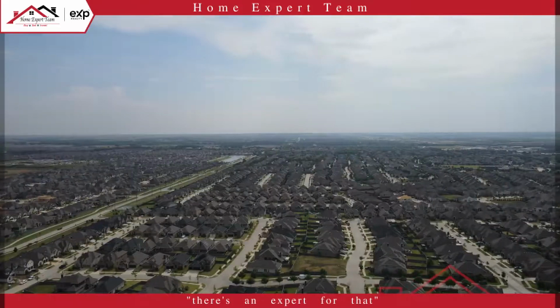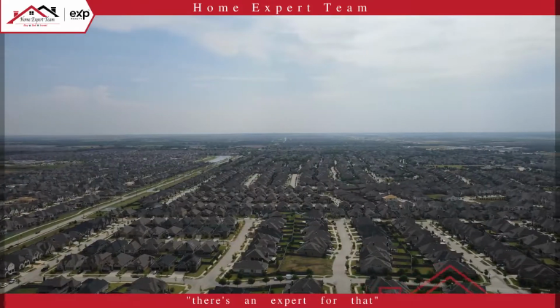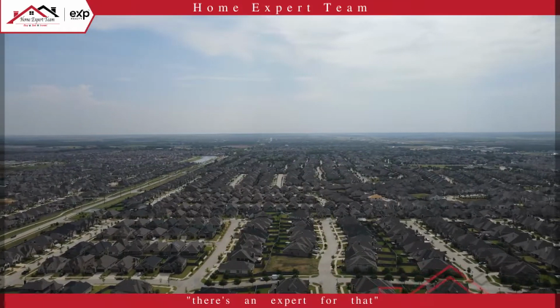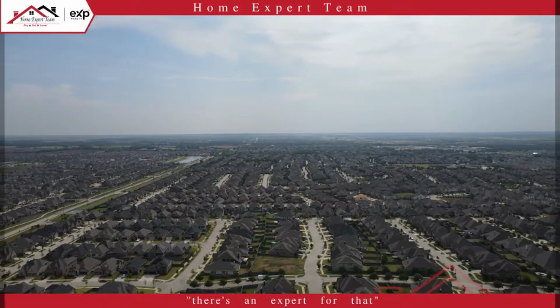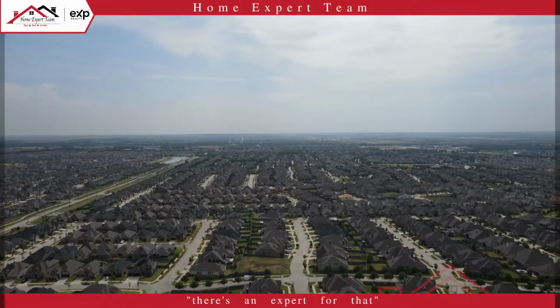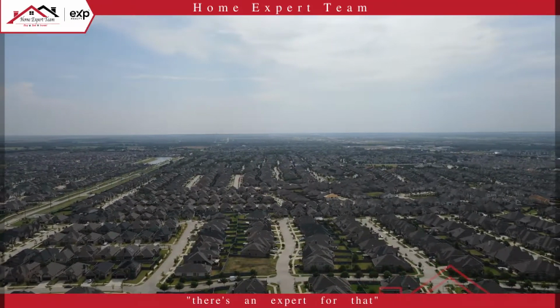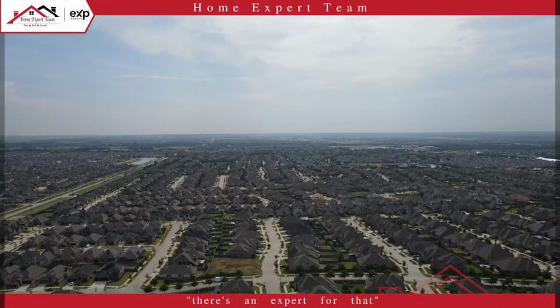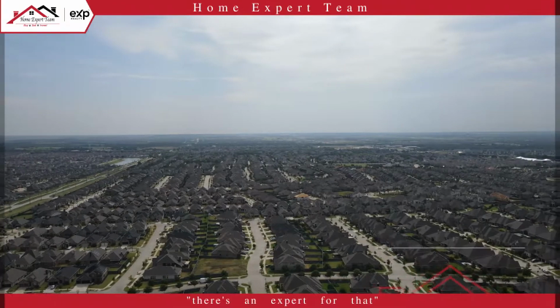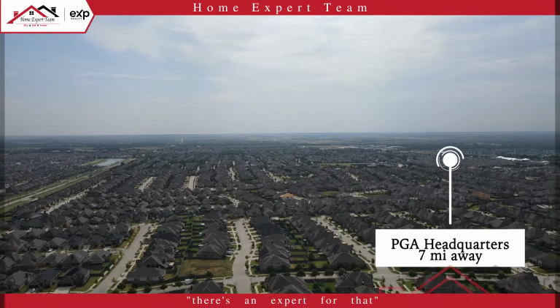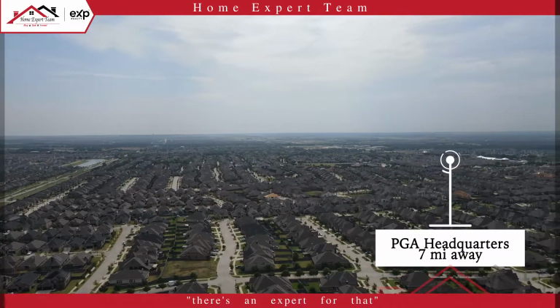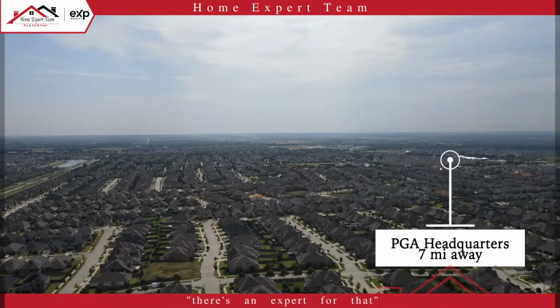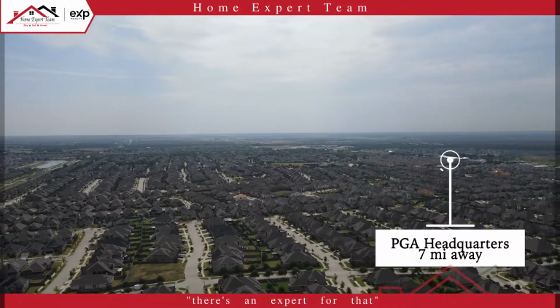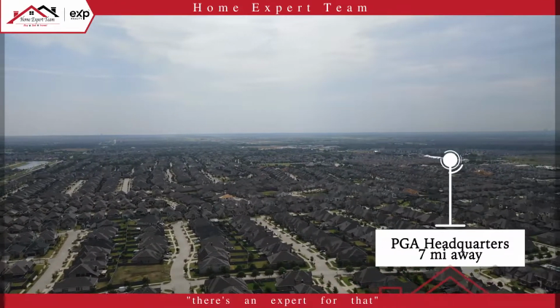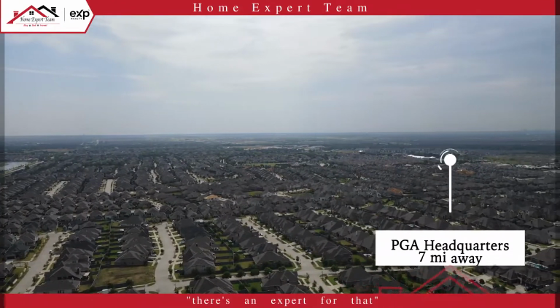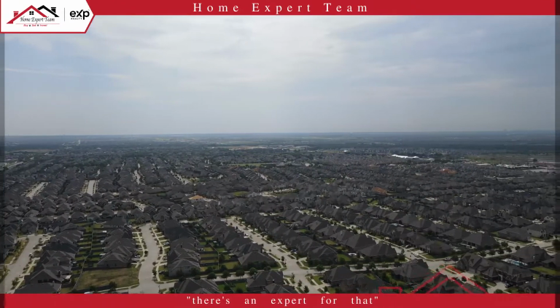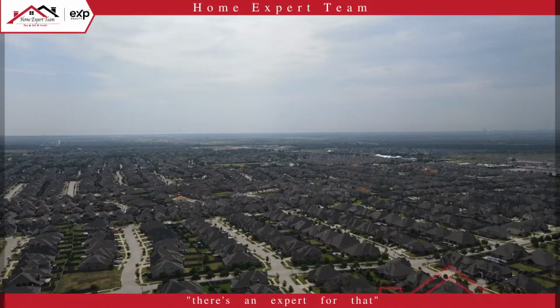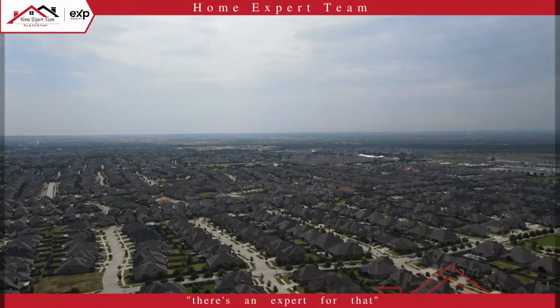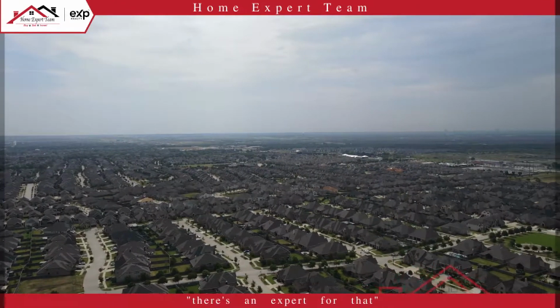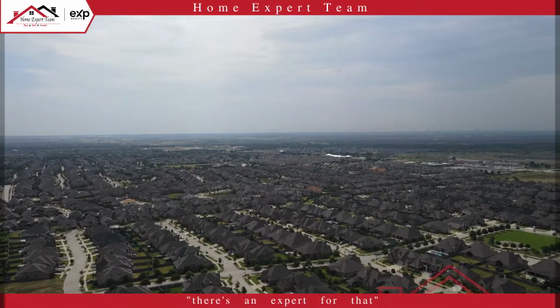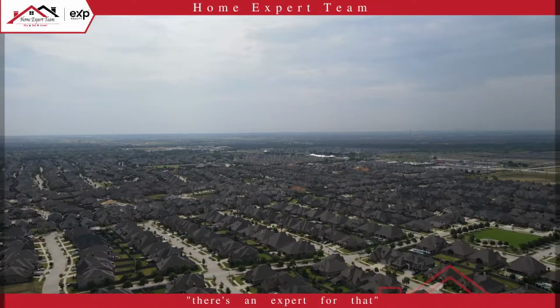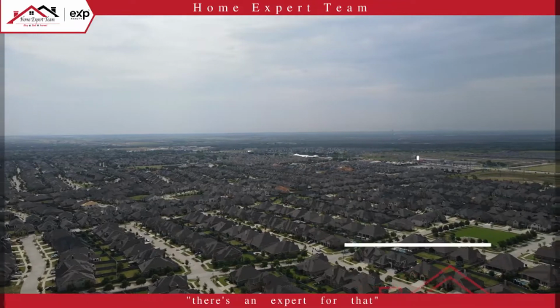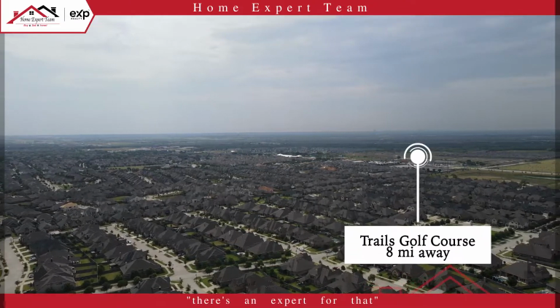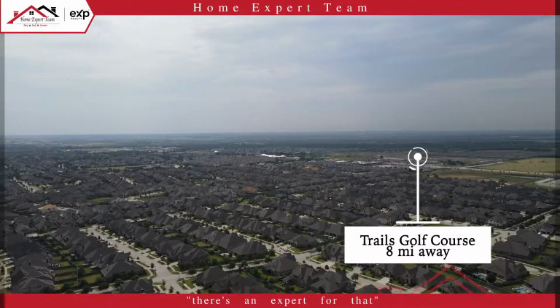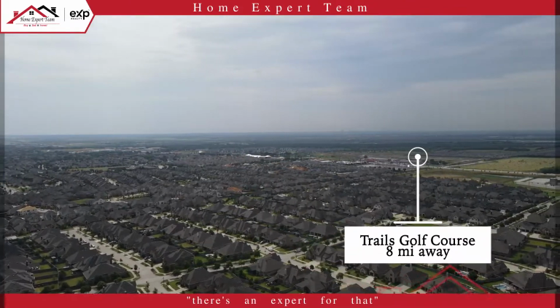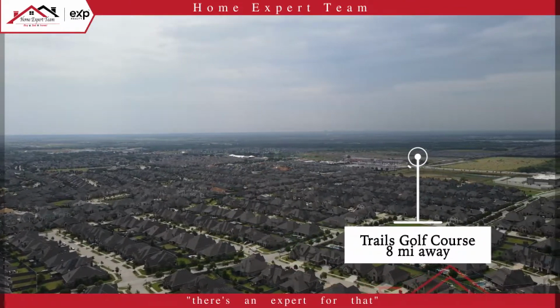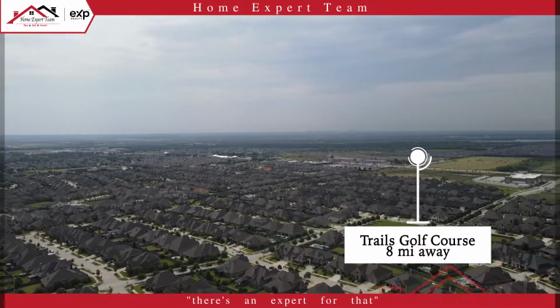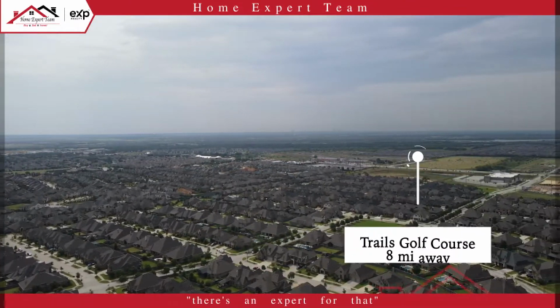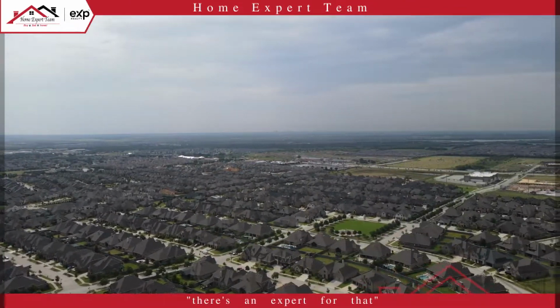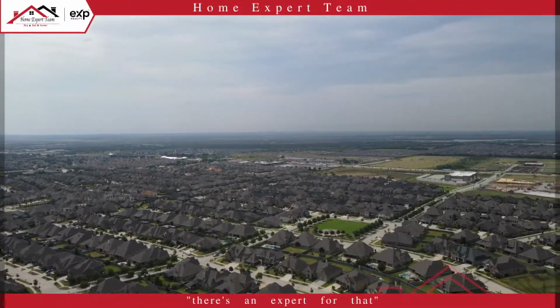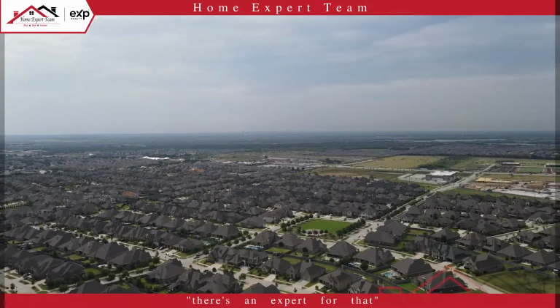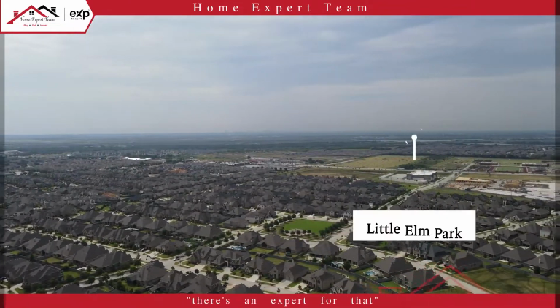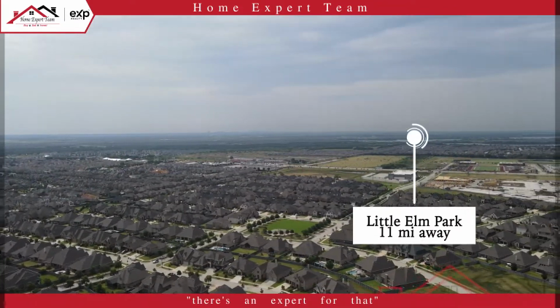Here's a look at some of the places around the Union Park neighborhood. To the southeast, you have the PGA headquarters along 380, that's 7 miles away, along with the Trails Golf Course, that is 8 miles away.